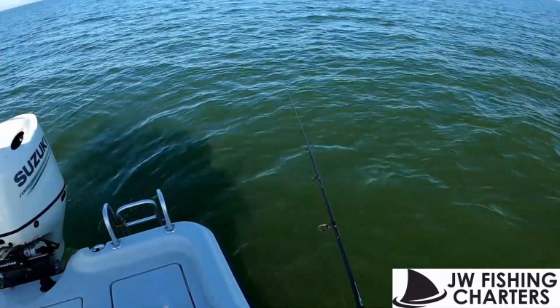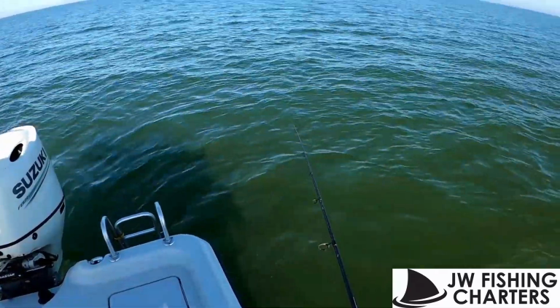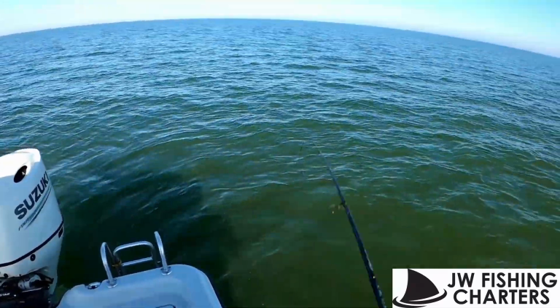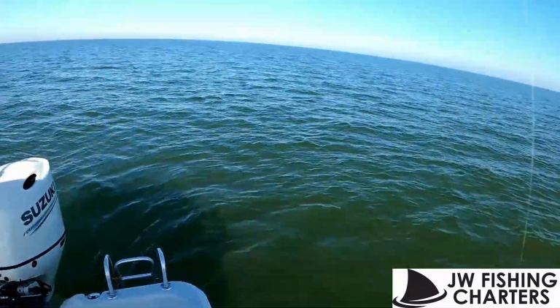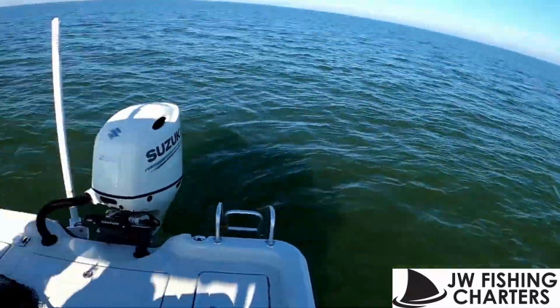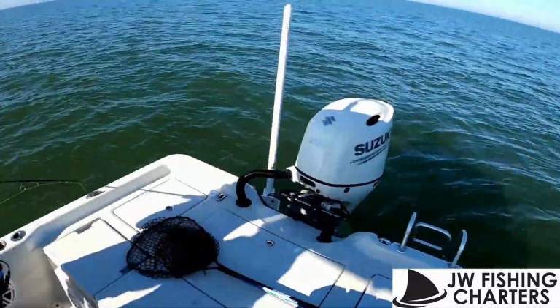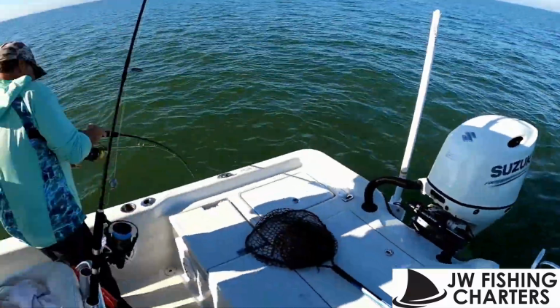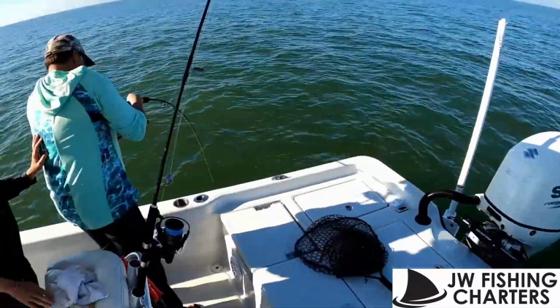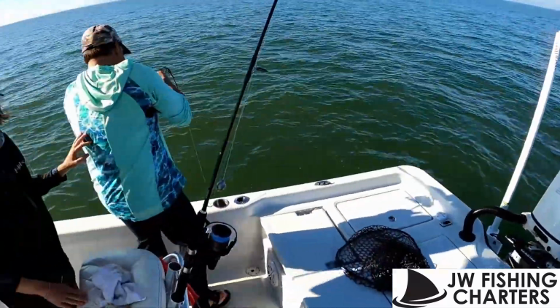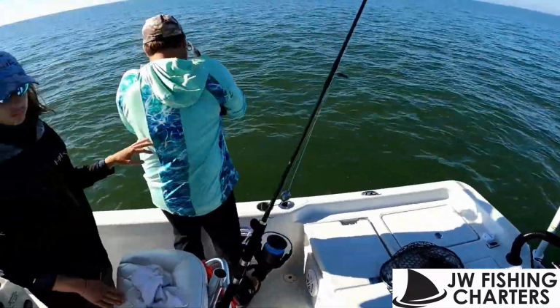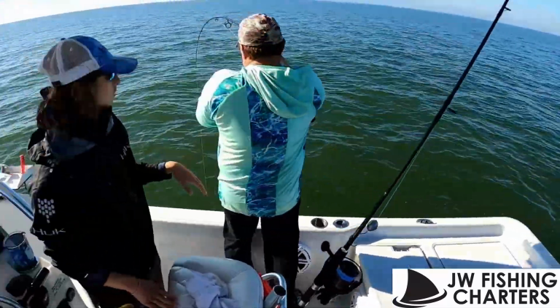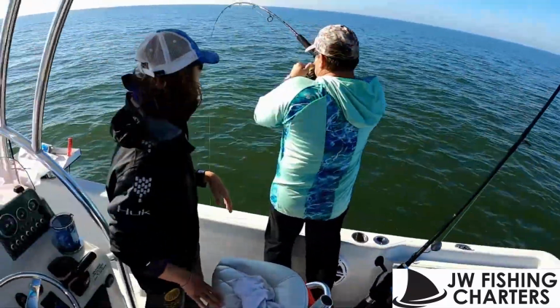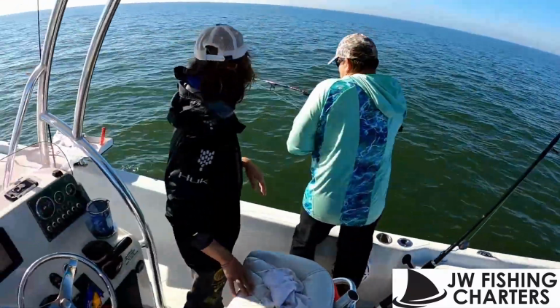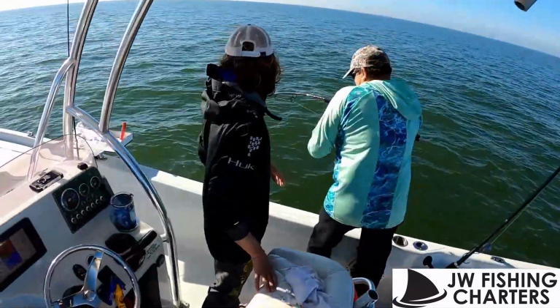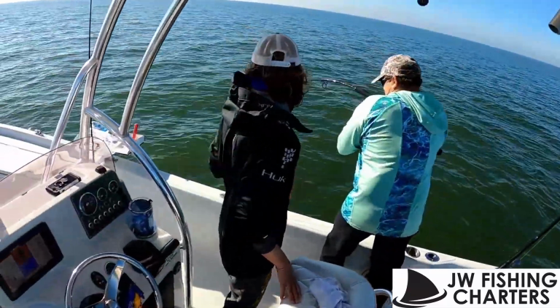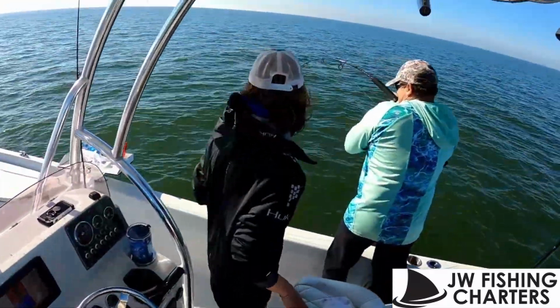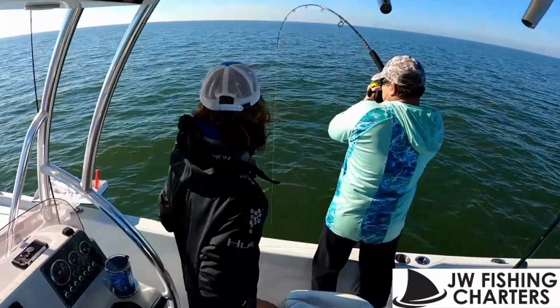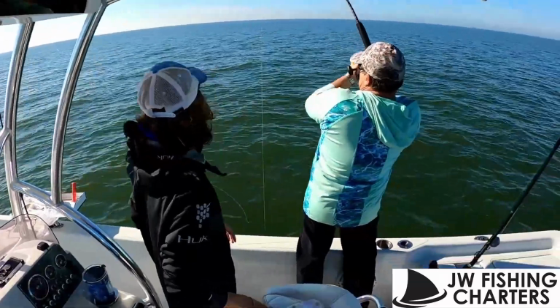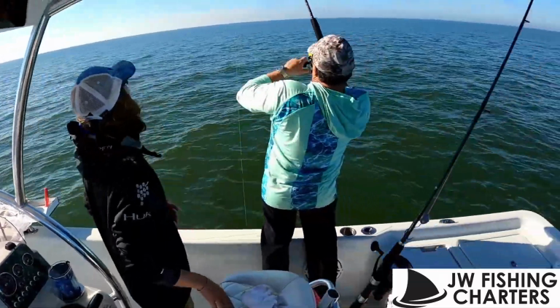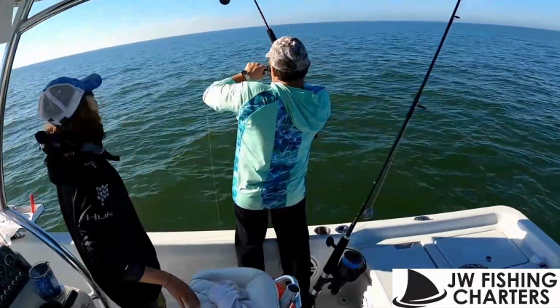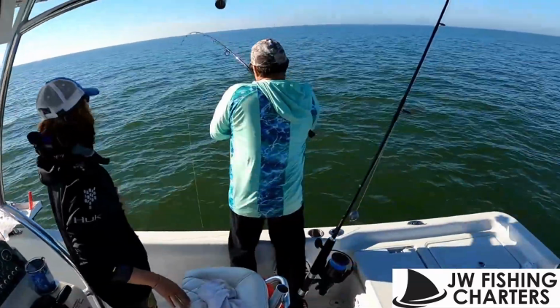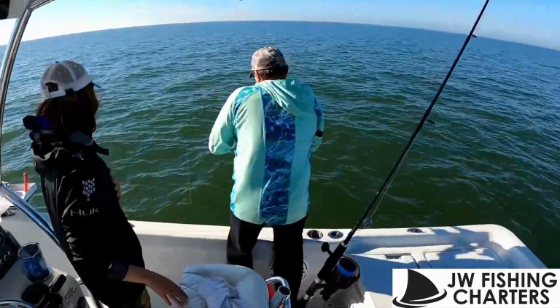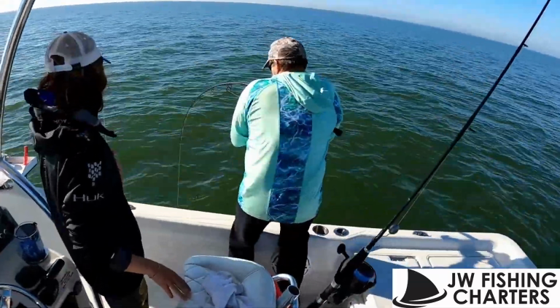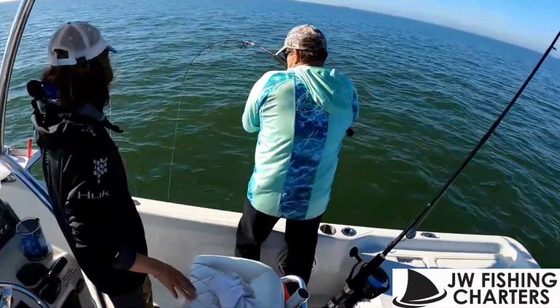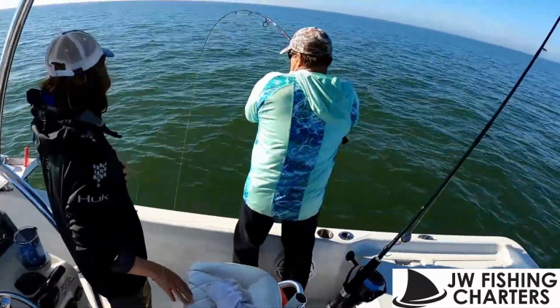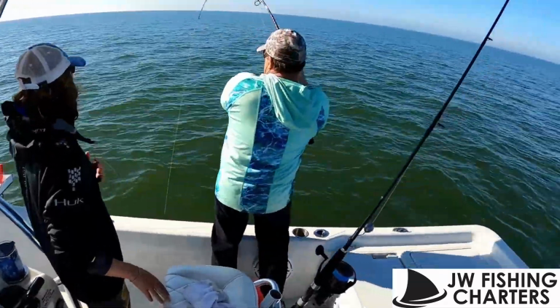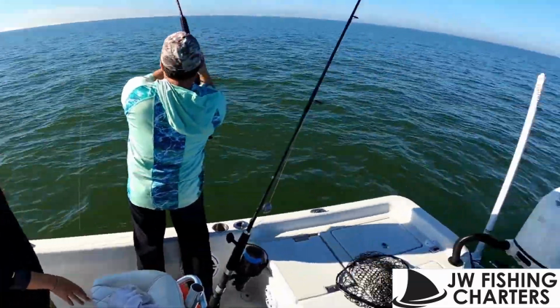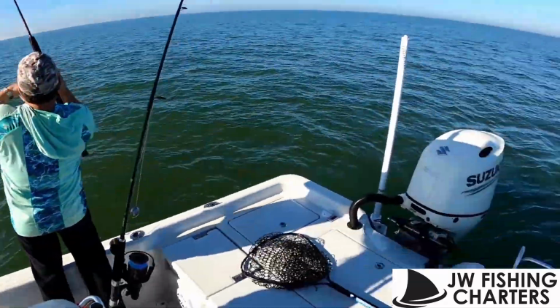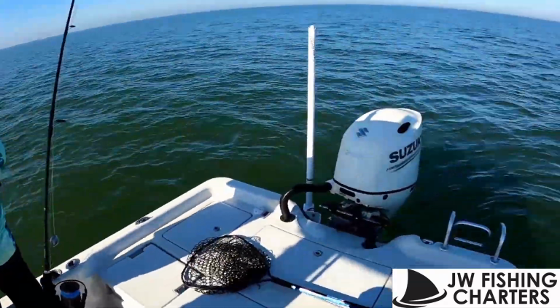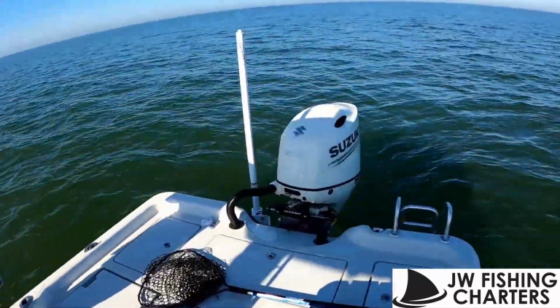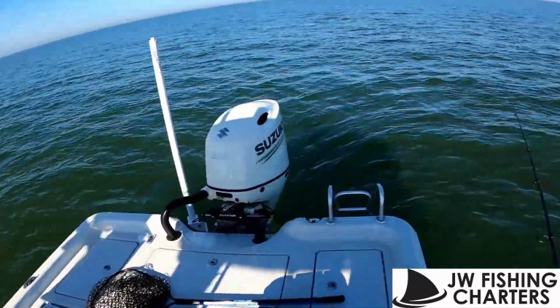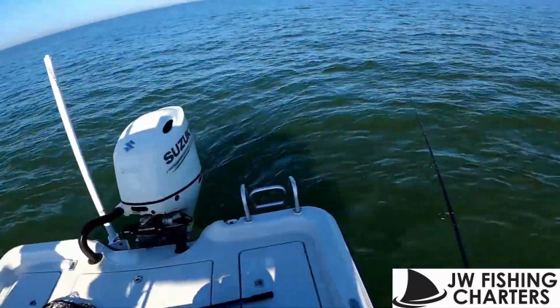Oh, there he is! Oh, I missed him — that's a nice fish. Oh yeah, come on! That's a 20... he's a little short, just under.